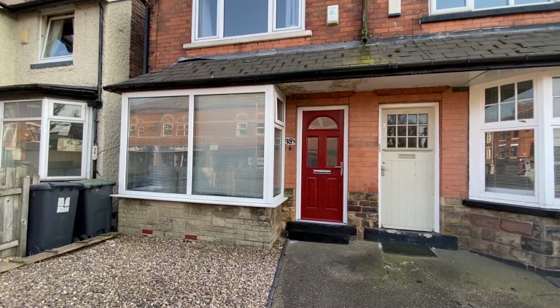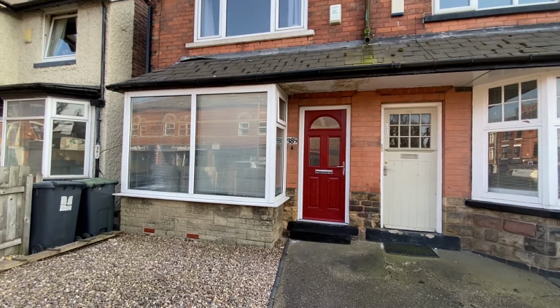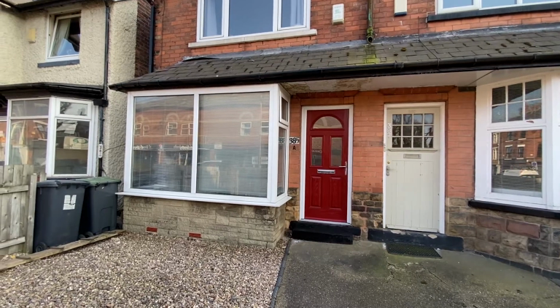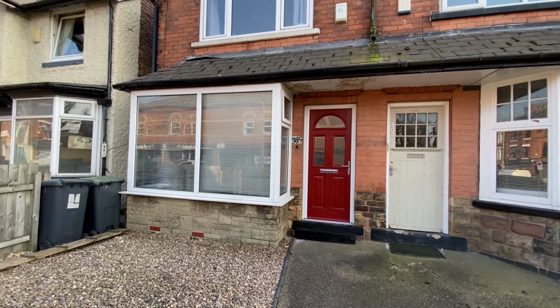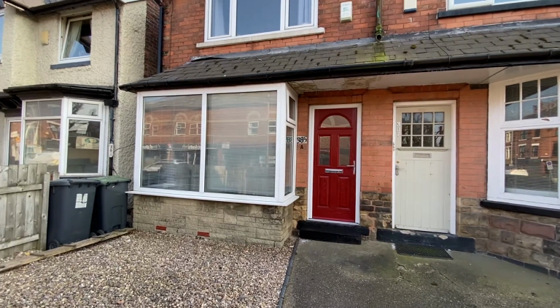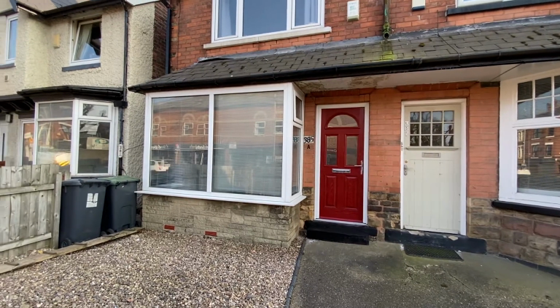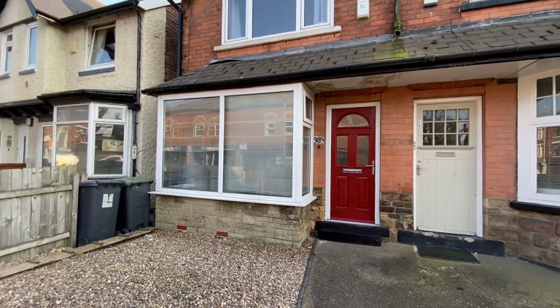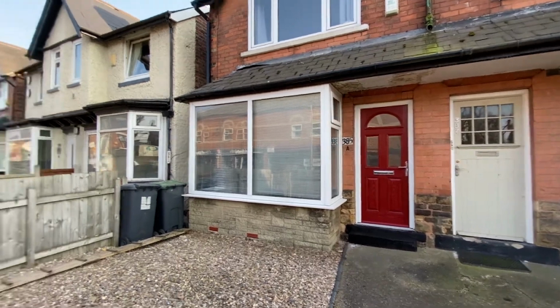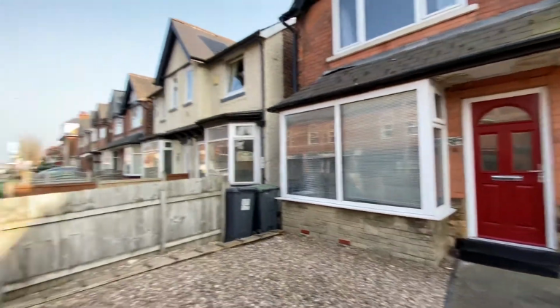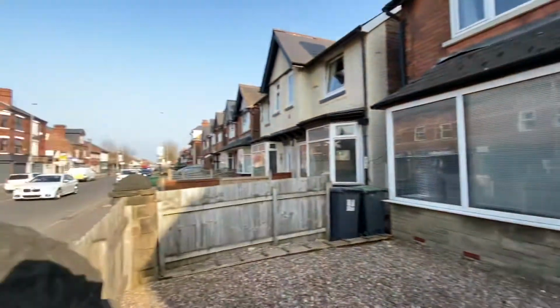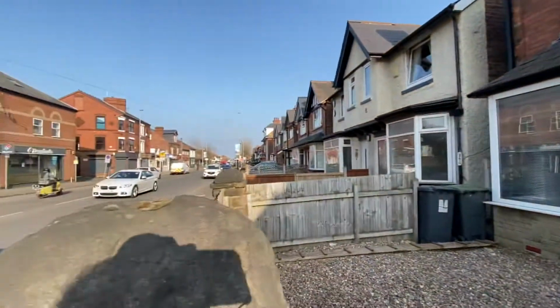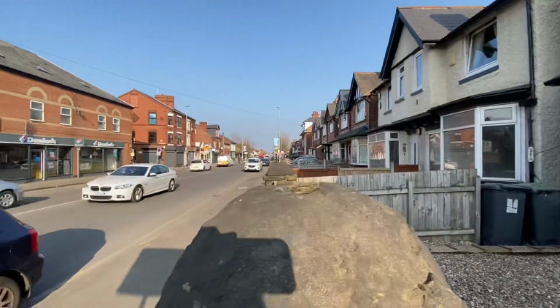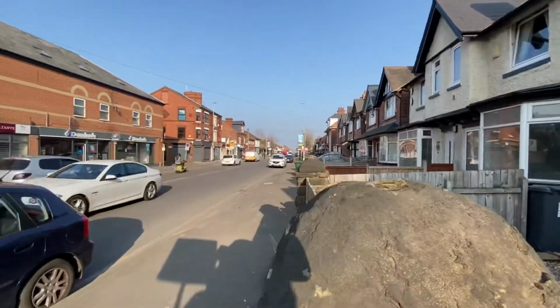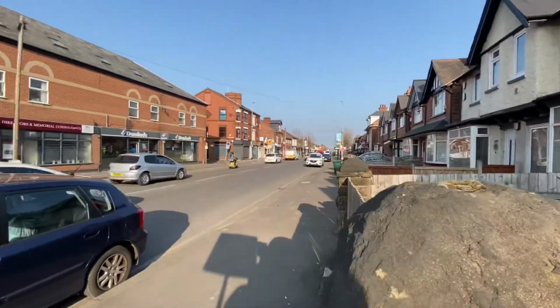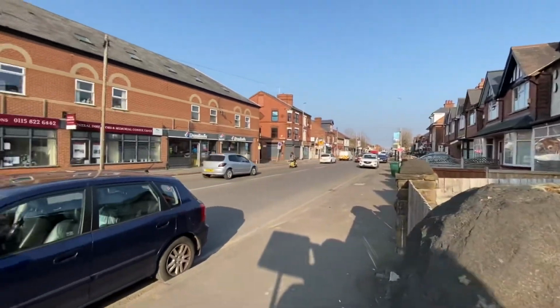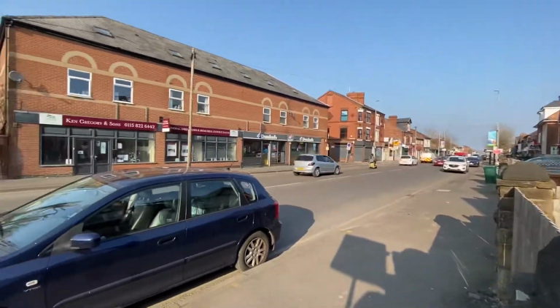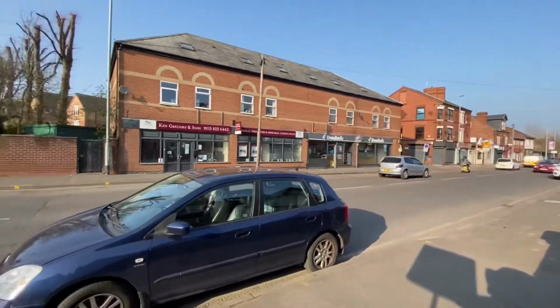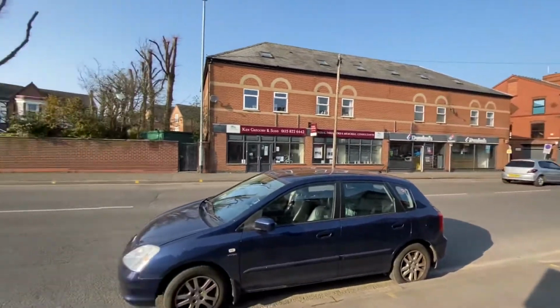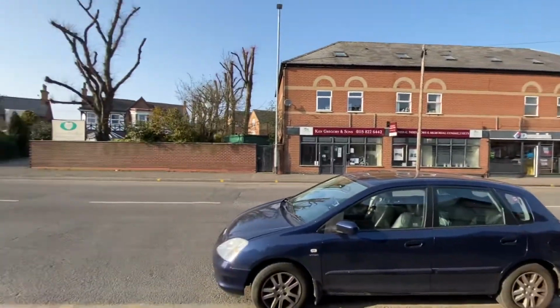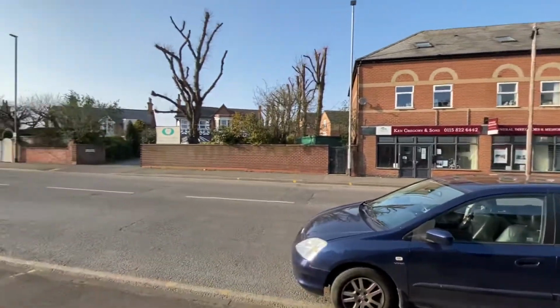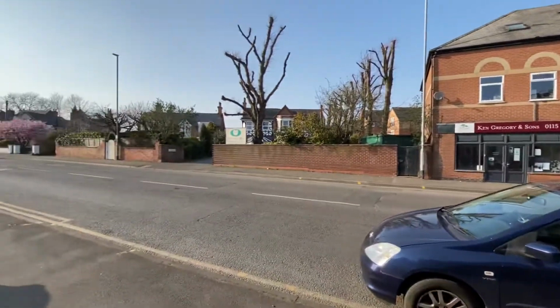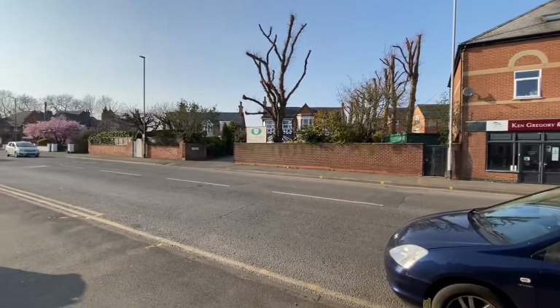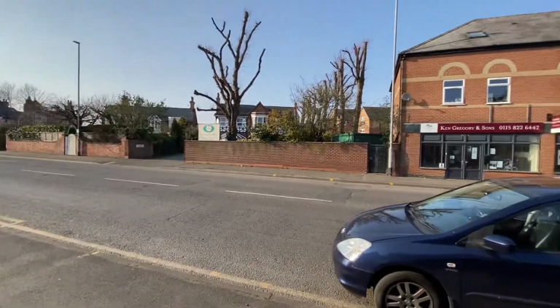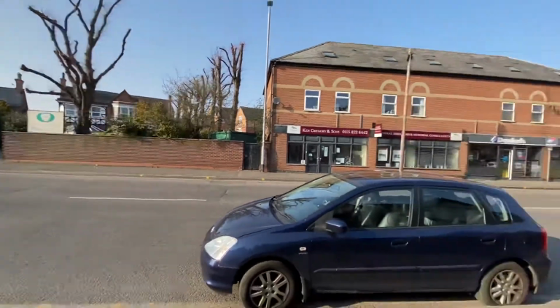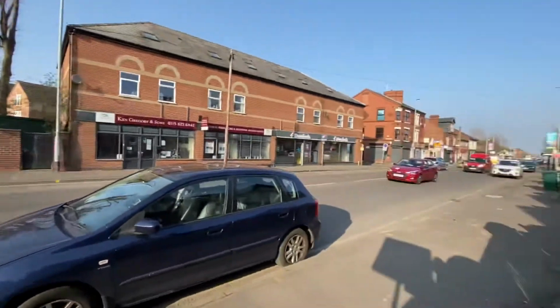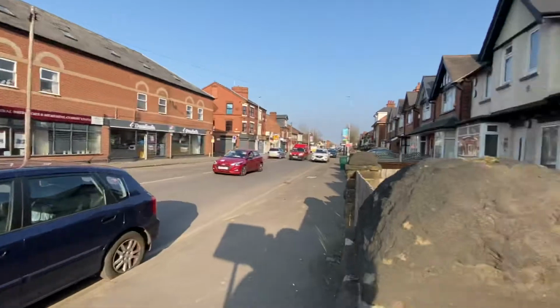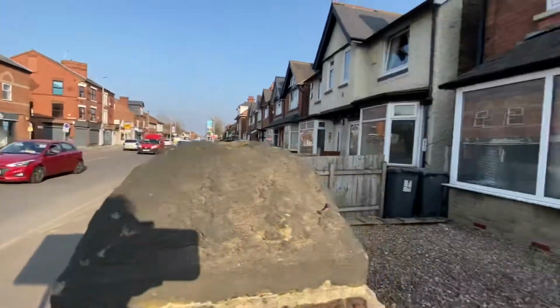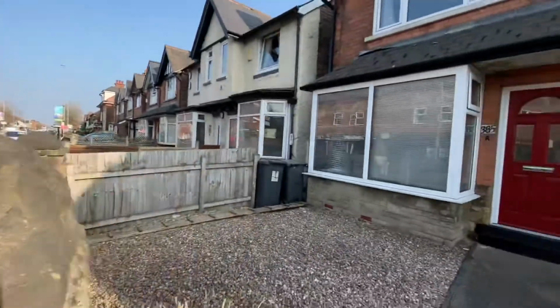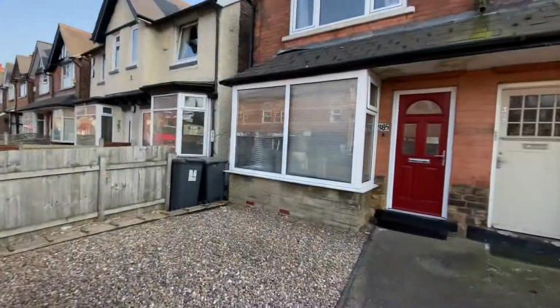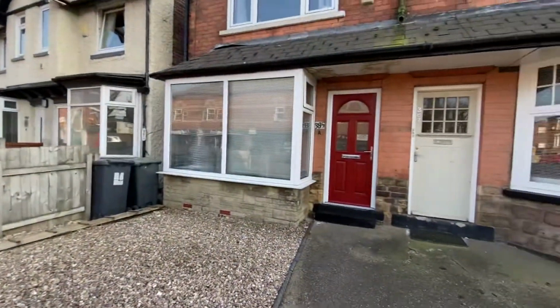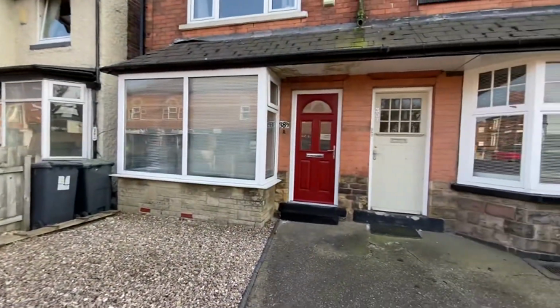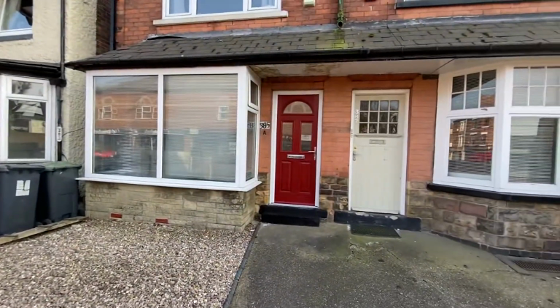We're here on Carlton Hill. As you can see, we've got Carlton Hill's amenities and bus routes in the direction of both Carlton Town Square and towards Nottingham City Centre.